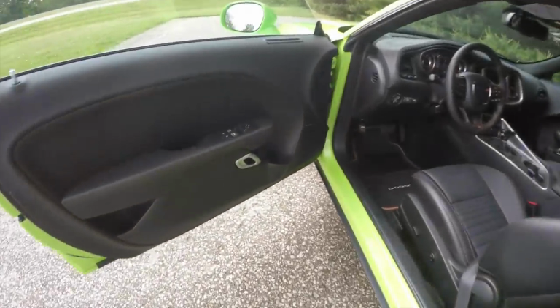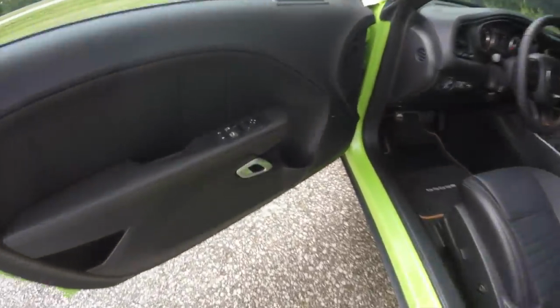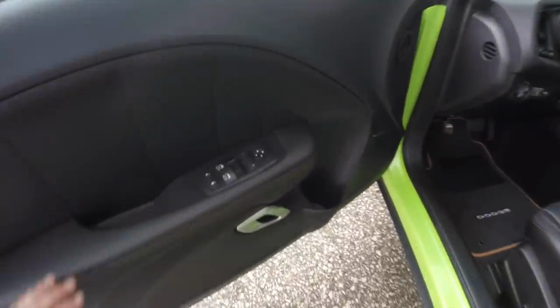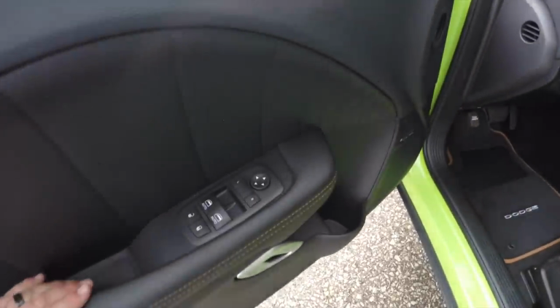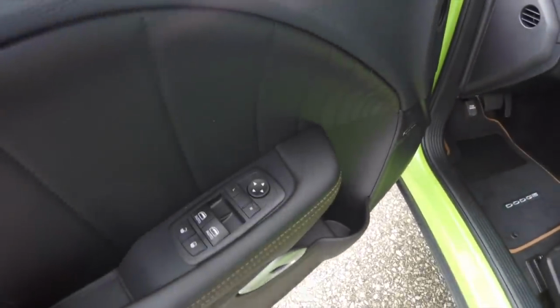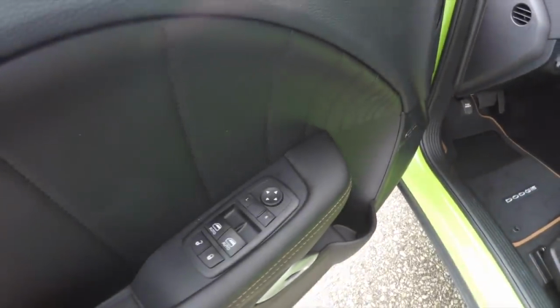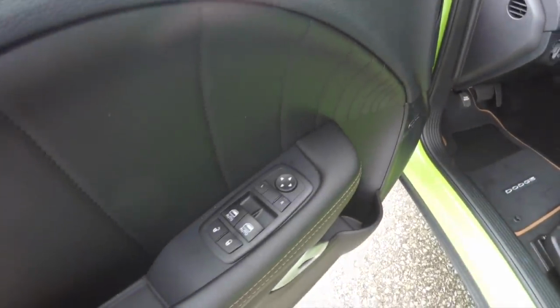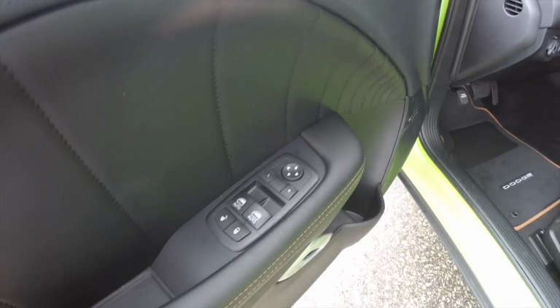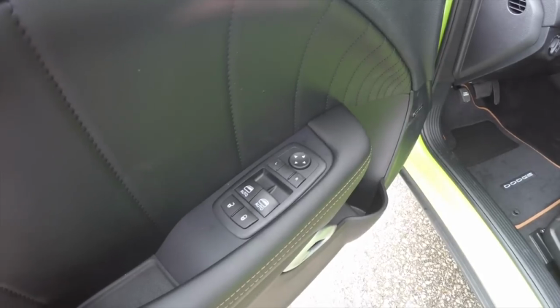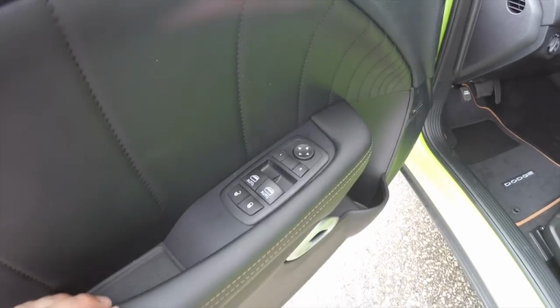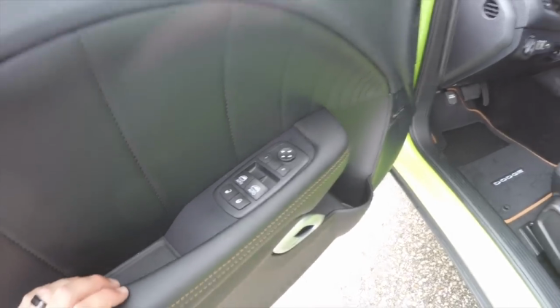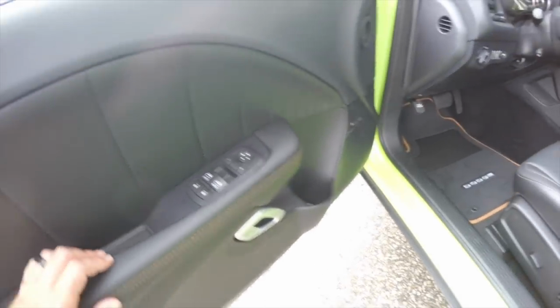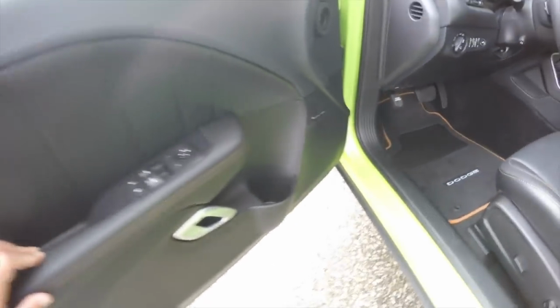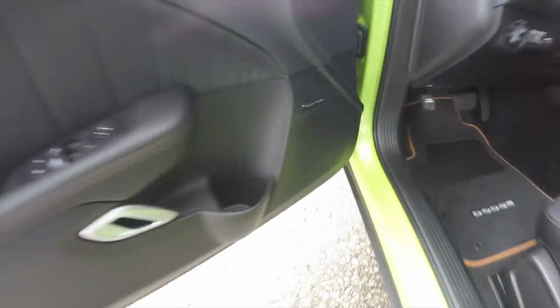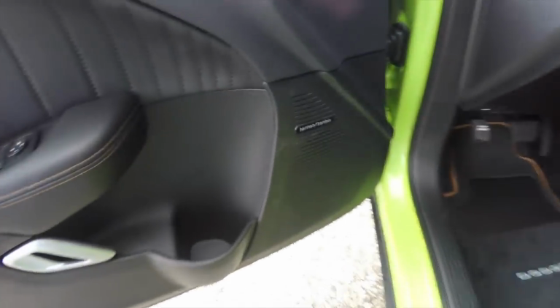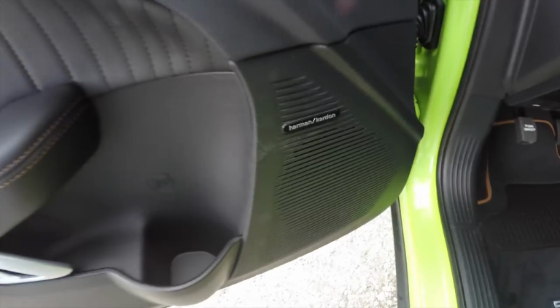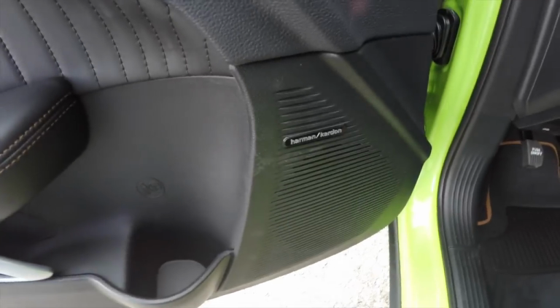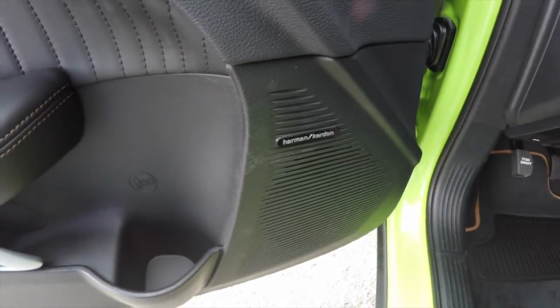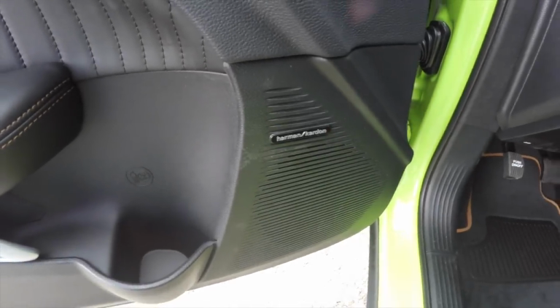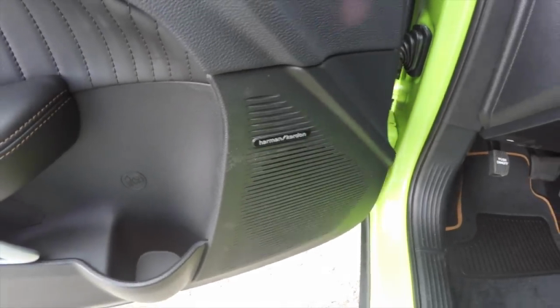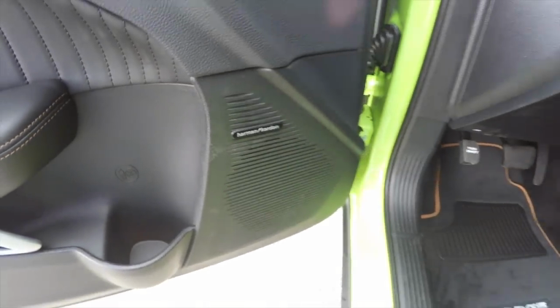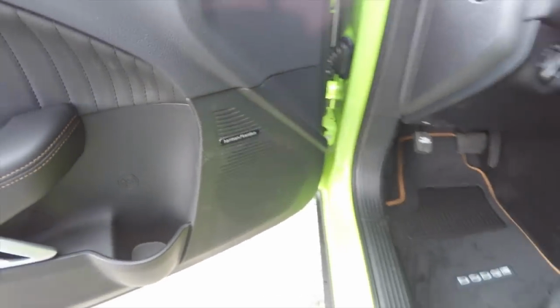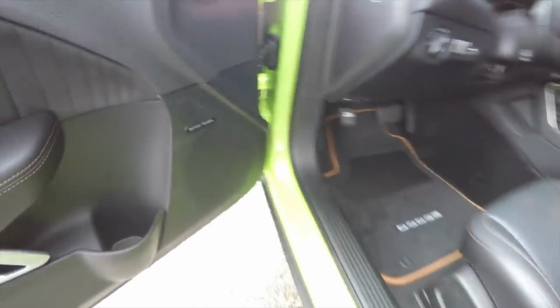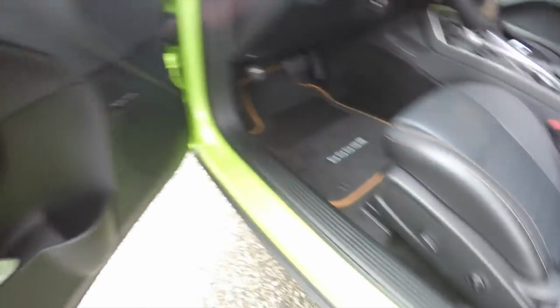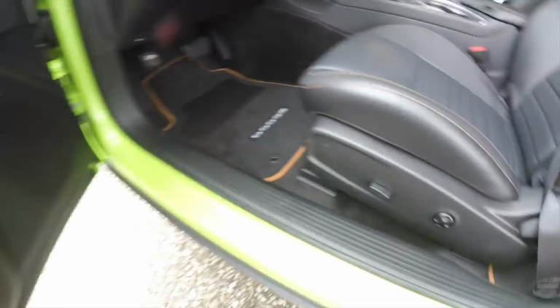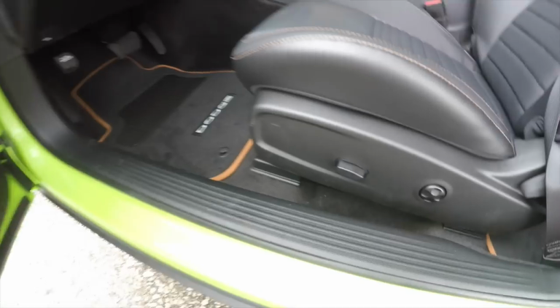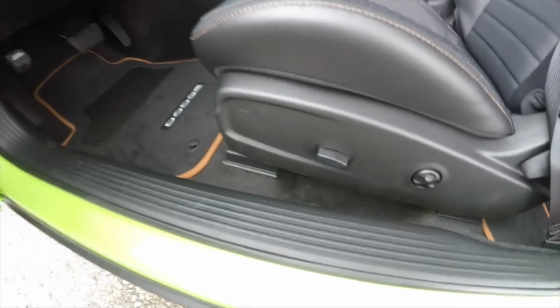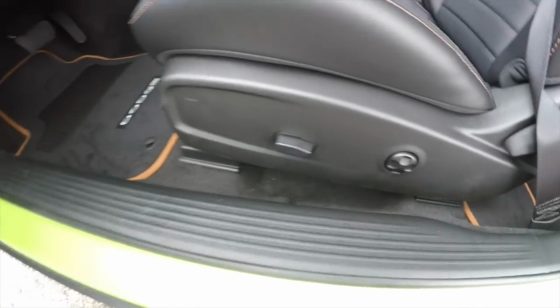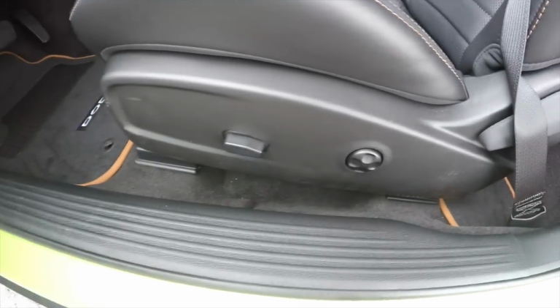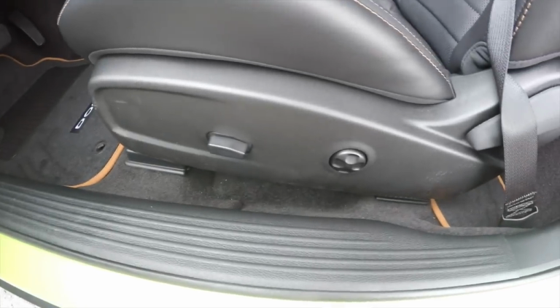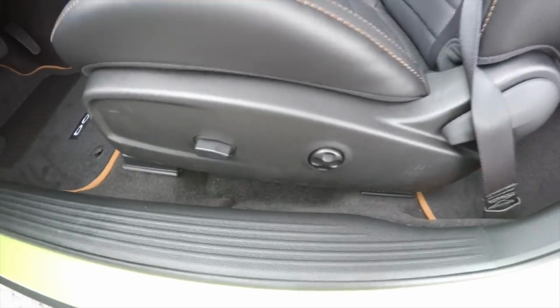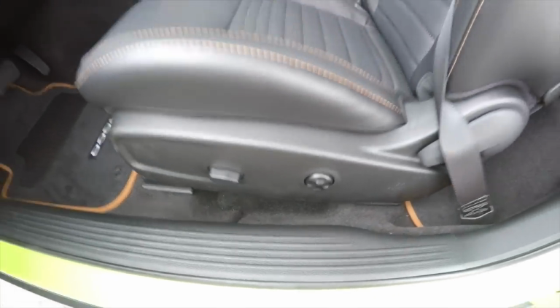Inside, this vehicle is equipped with power heated mirrors, power windows, and power door locks. It also has a premium 18-speaker Harman Kardon sound system, six-way power driver seat with four-way adjustable lumbar support.